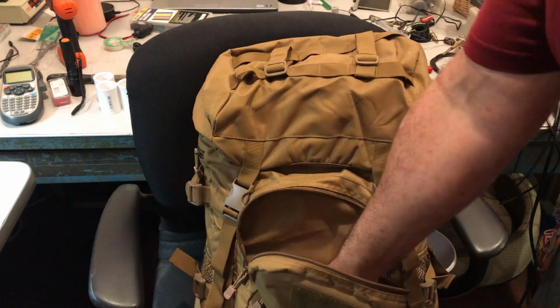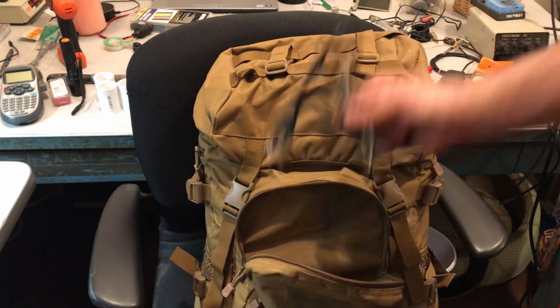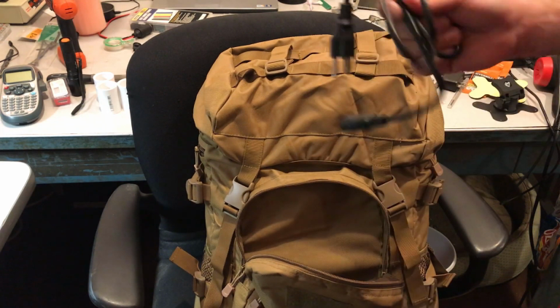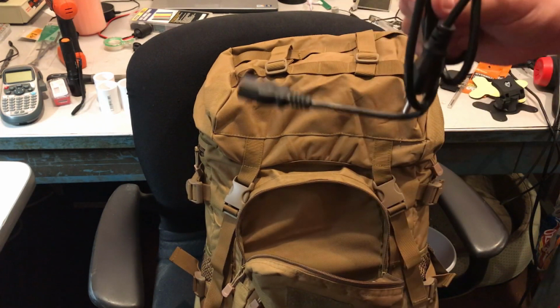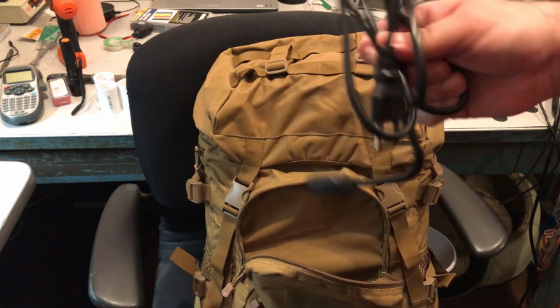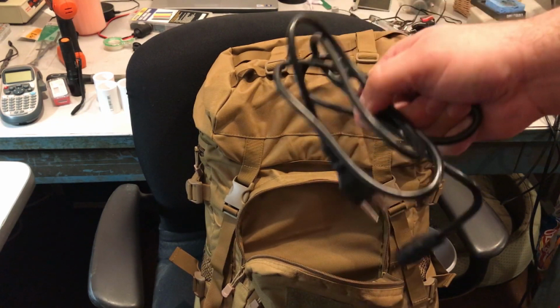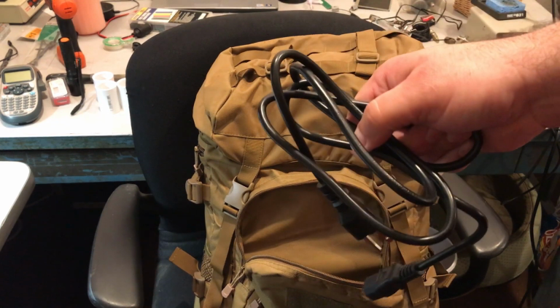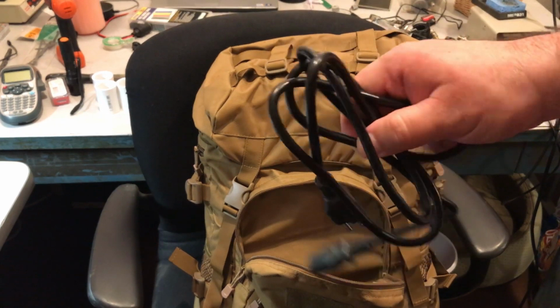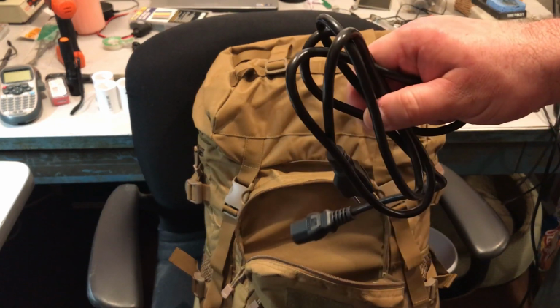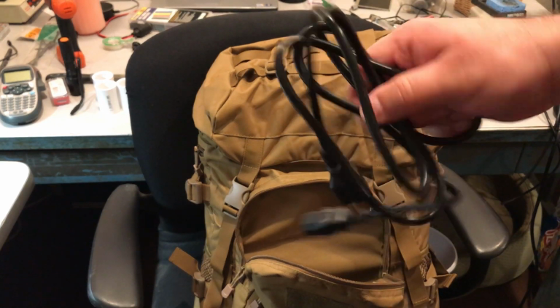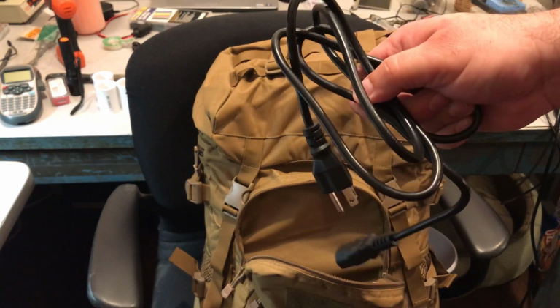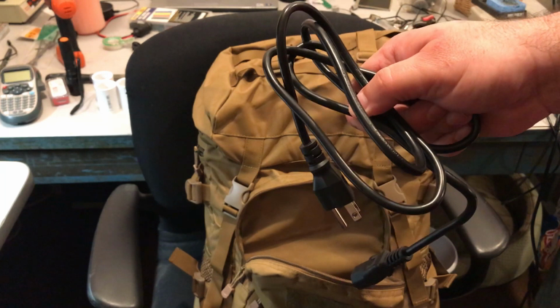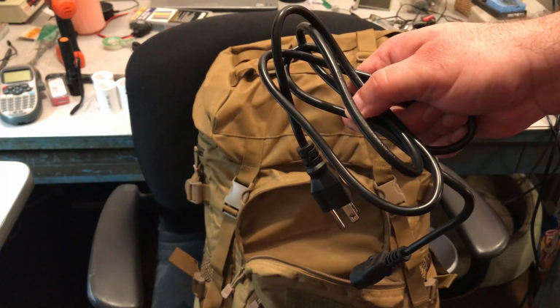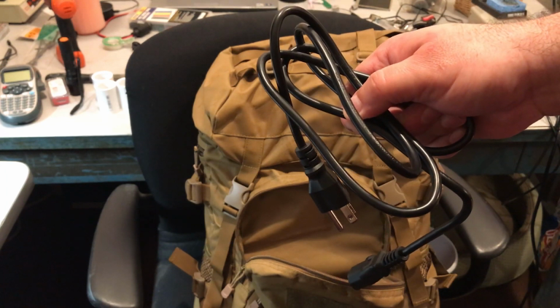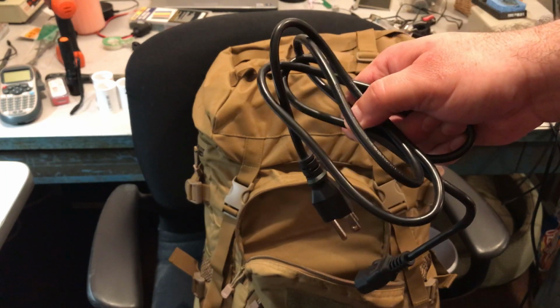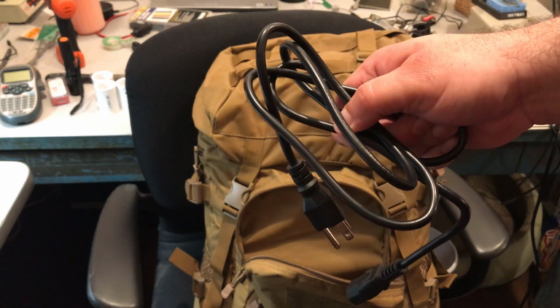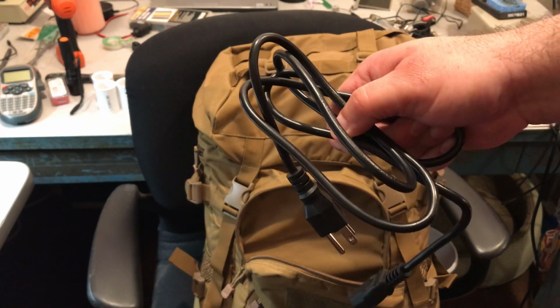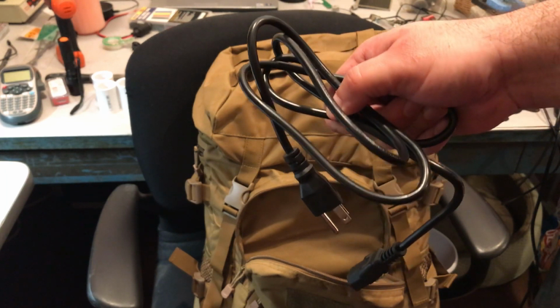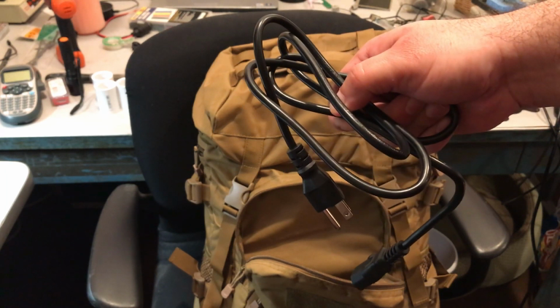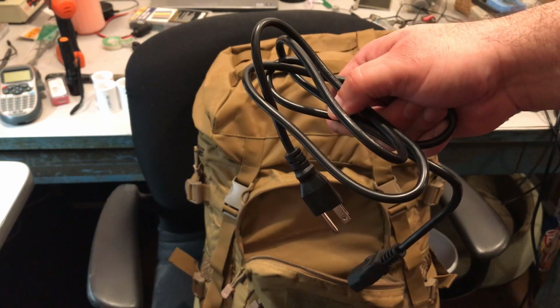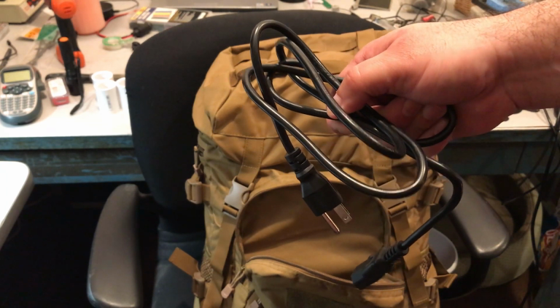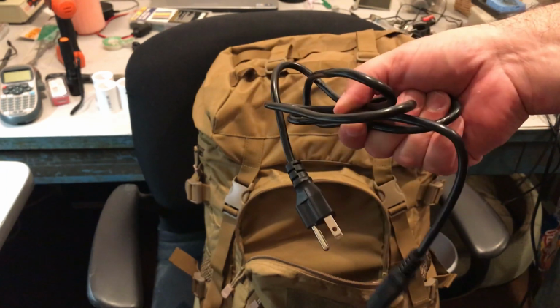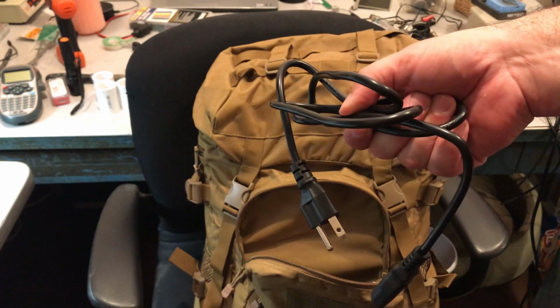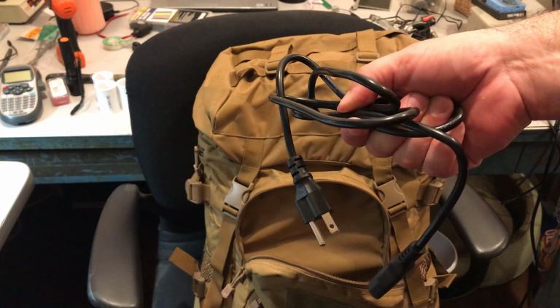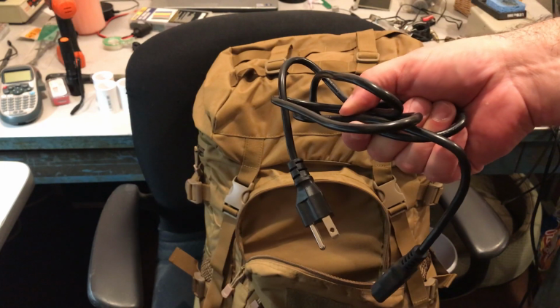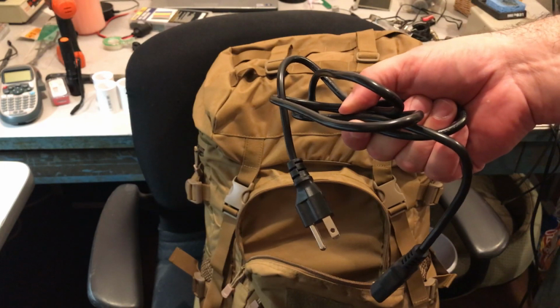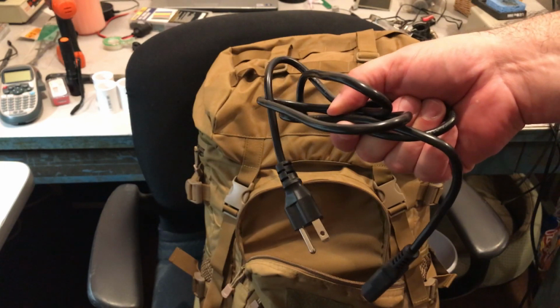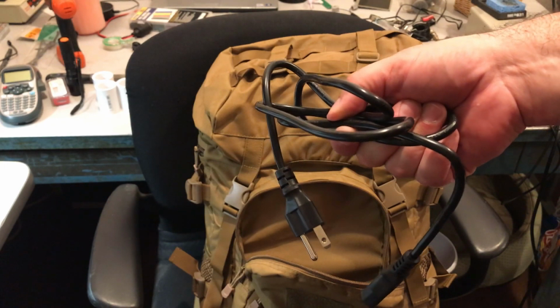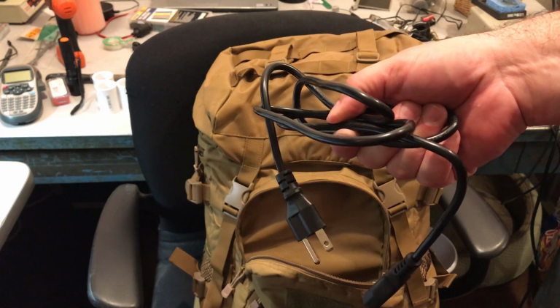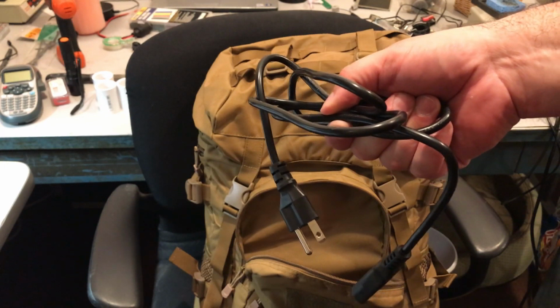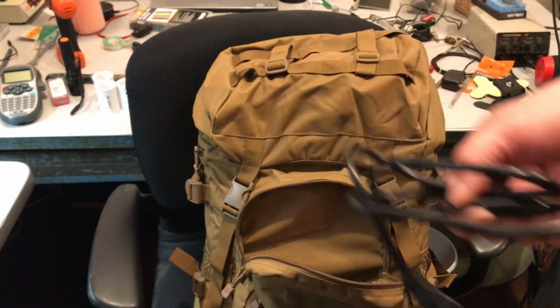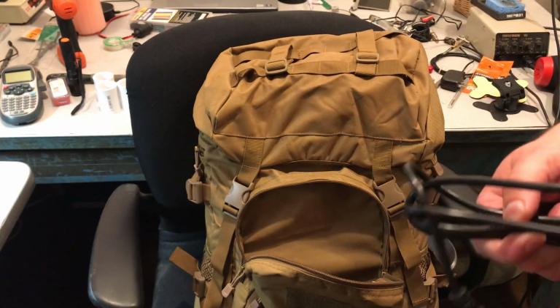And a power cable in case I'm near power, to be able to plug in and power my go box rather than using the 12-volt, 12-amp-hour battery that I have in there.